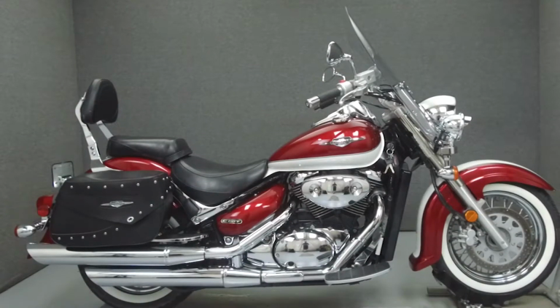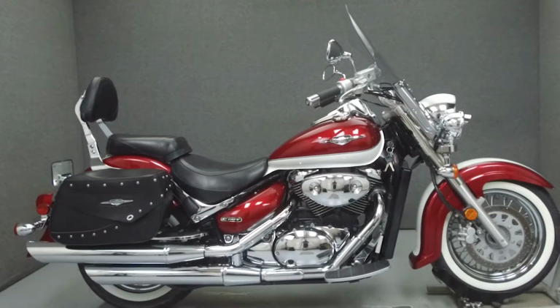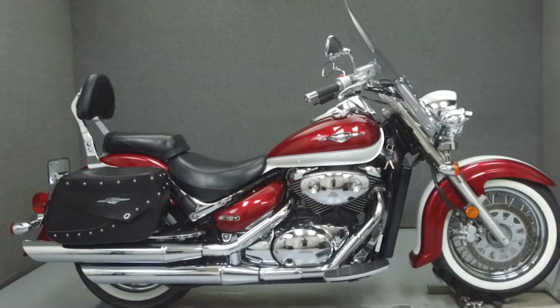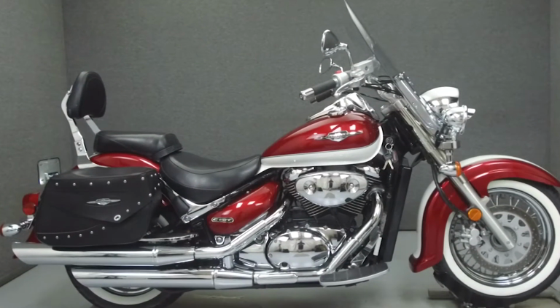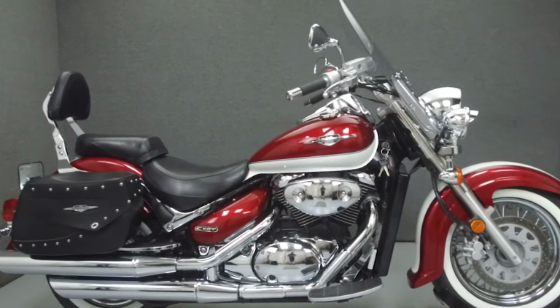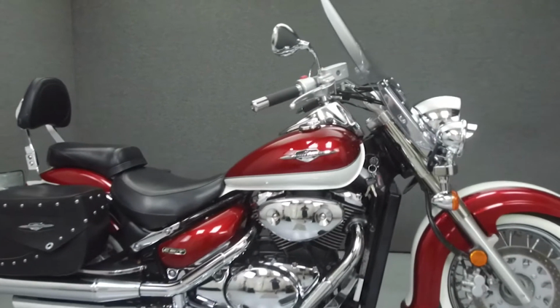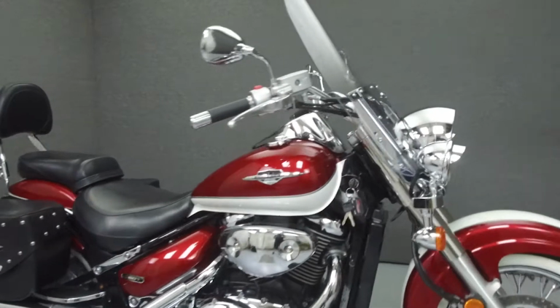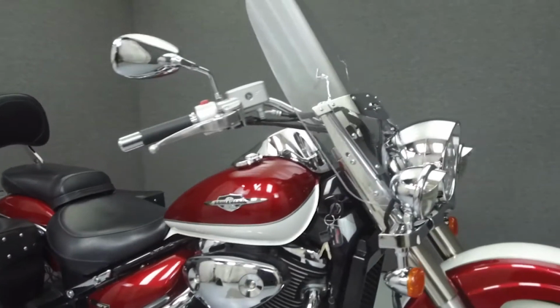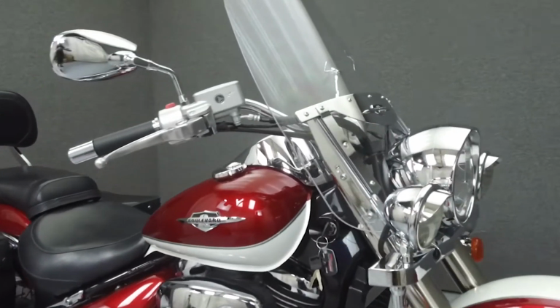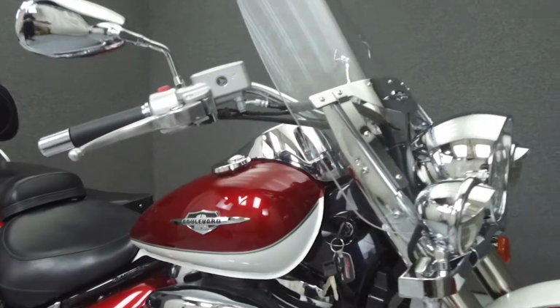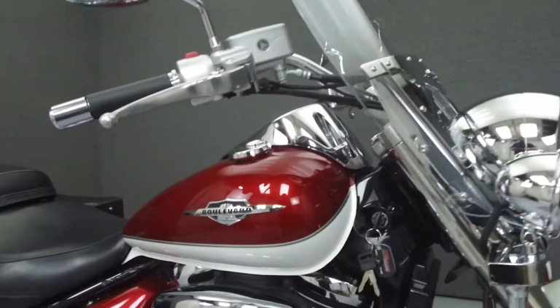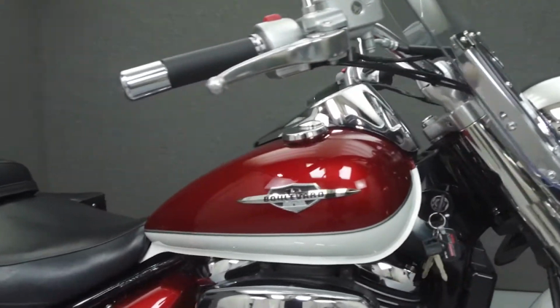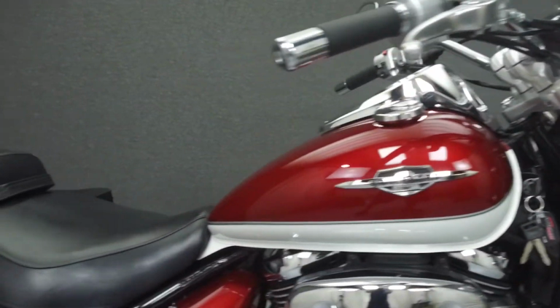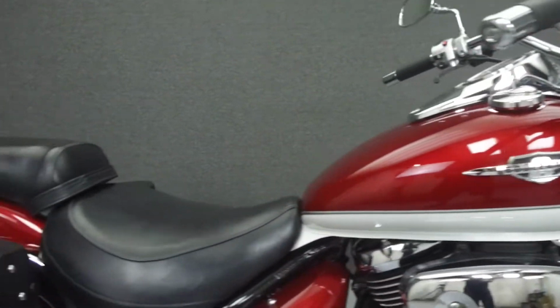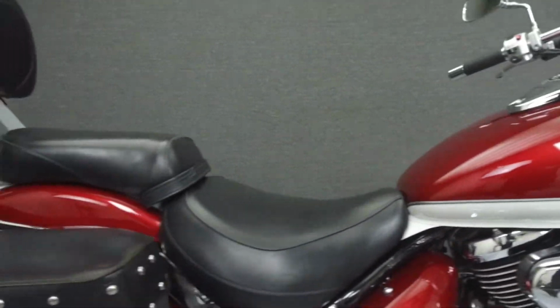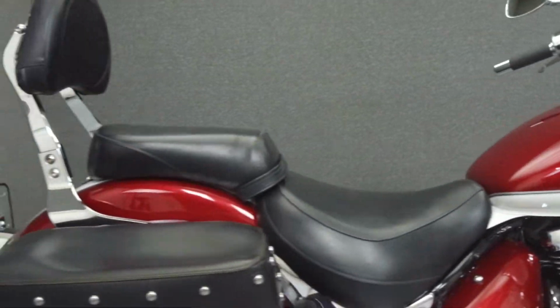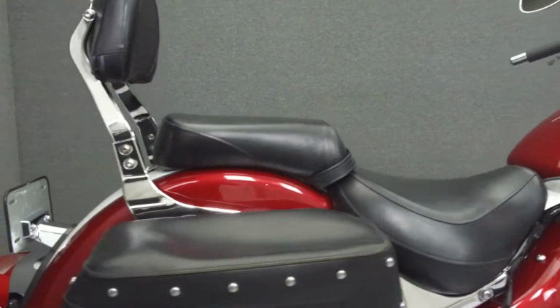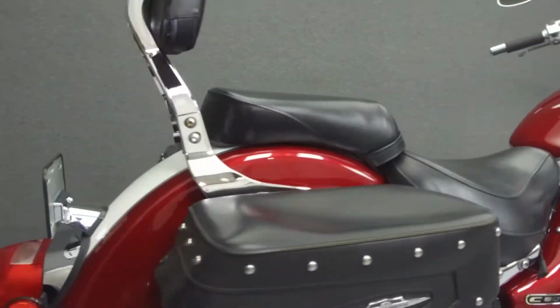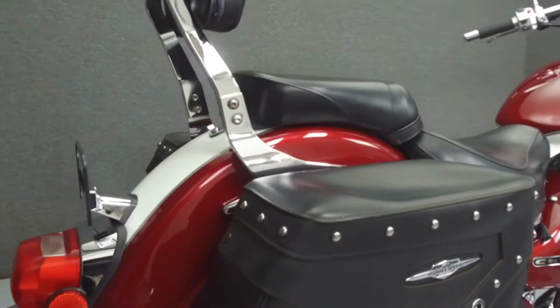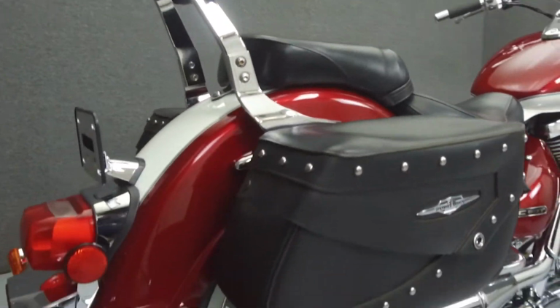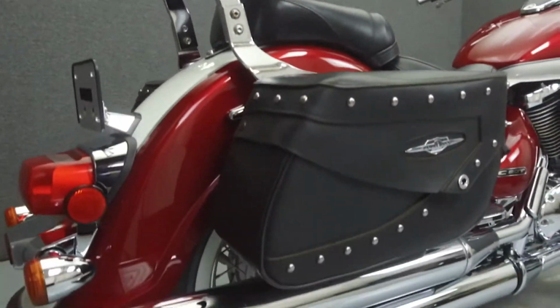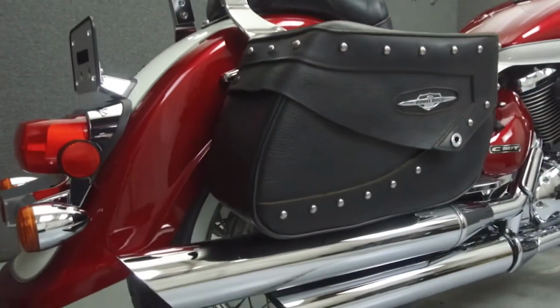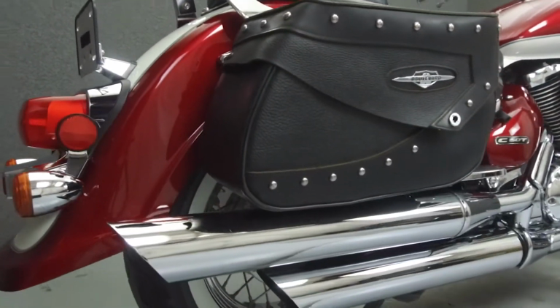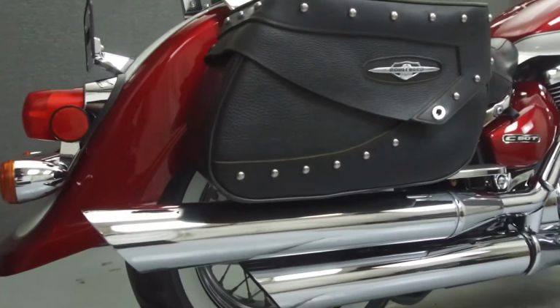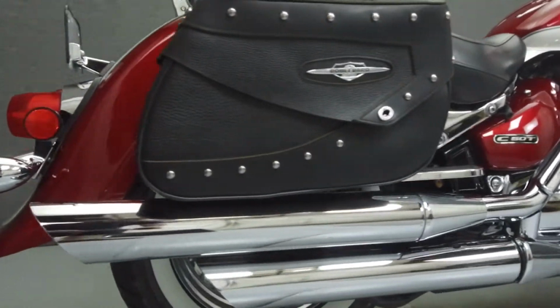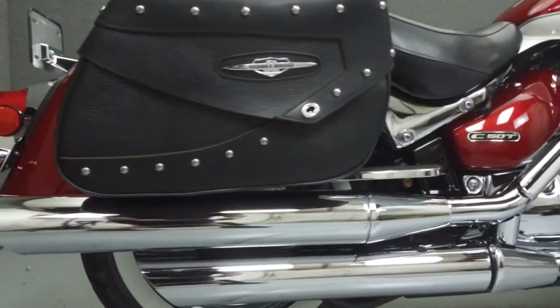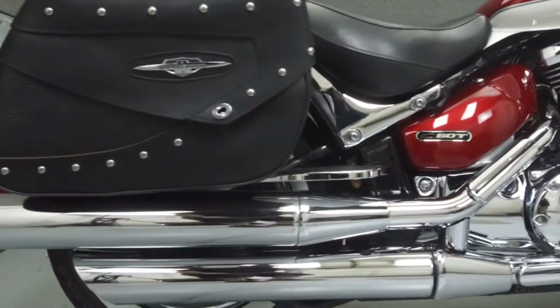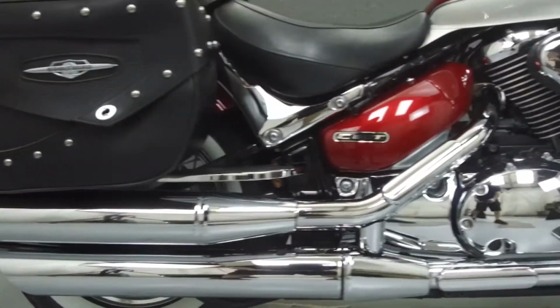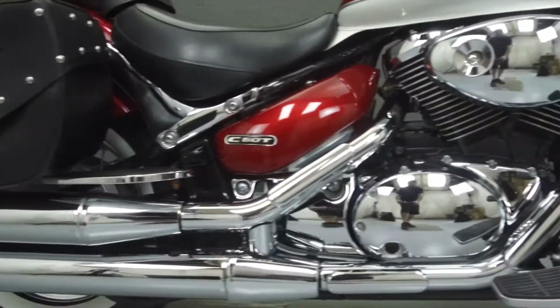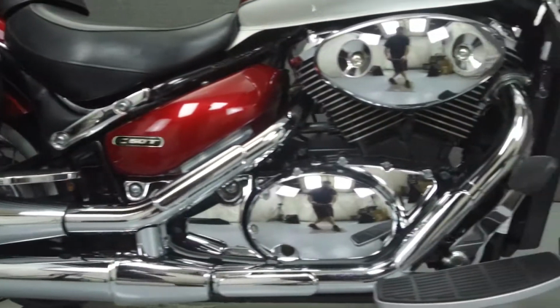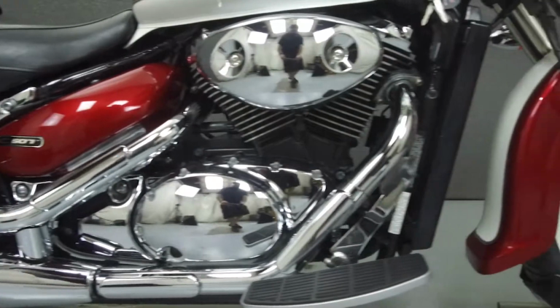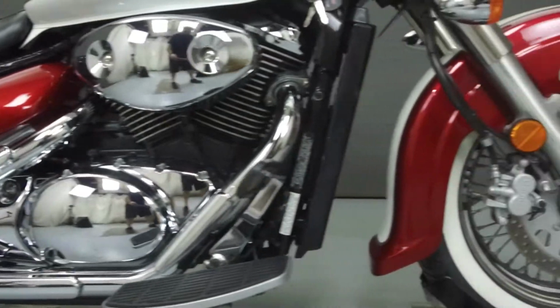Hey everyone, this is Keegan from National Powersports. Today we're going to take a look at this 2007 Suzuki C50T Boulevard 800 Tour with 14,893 miles.